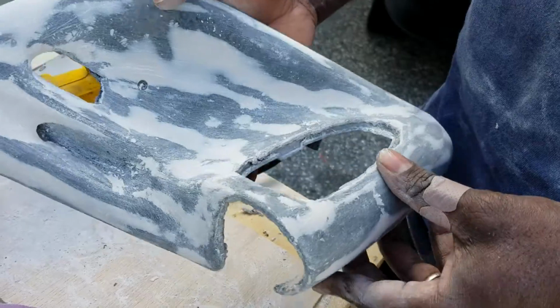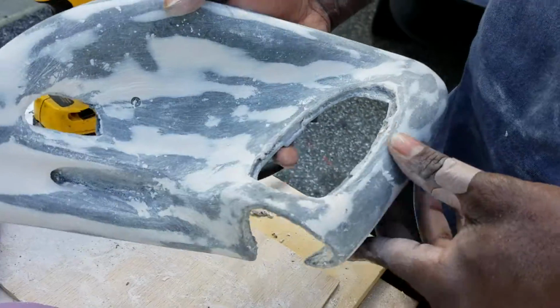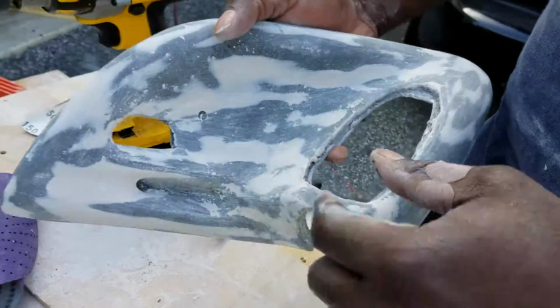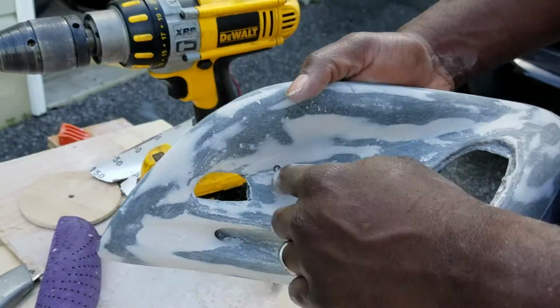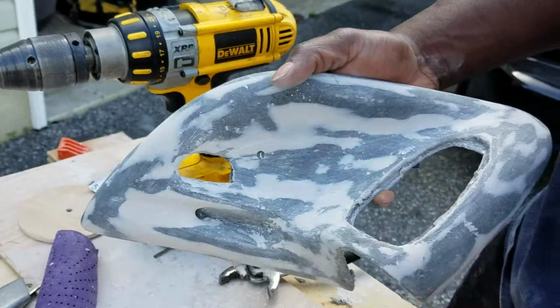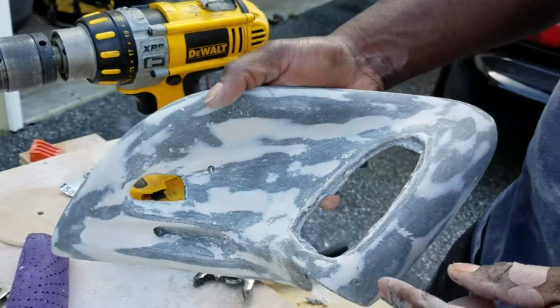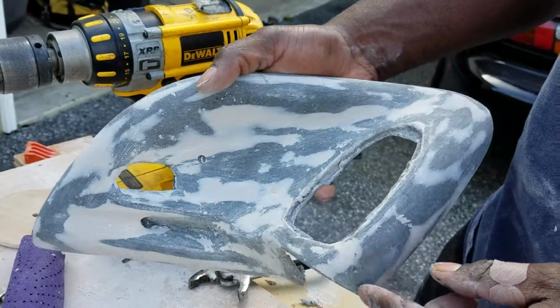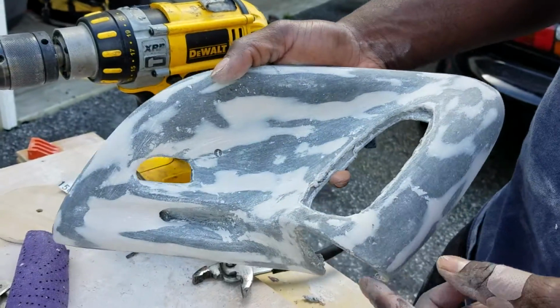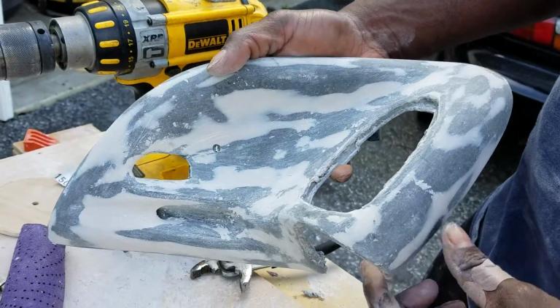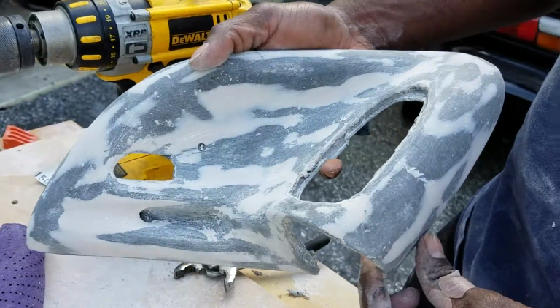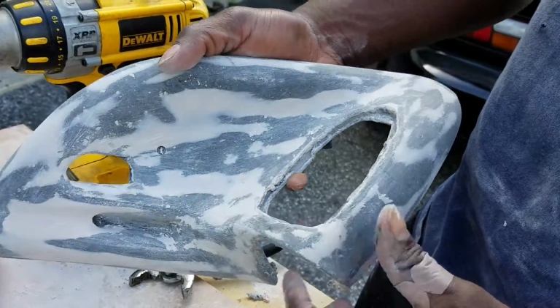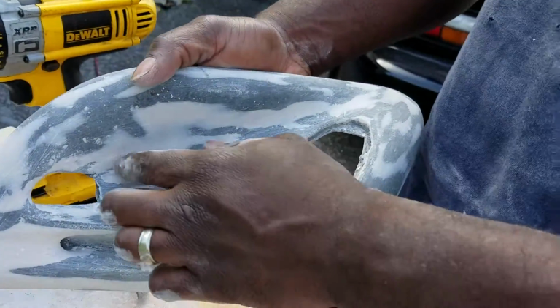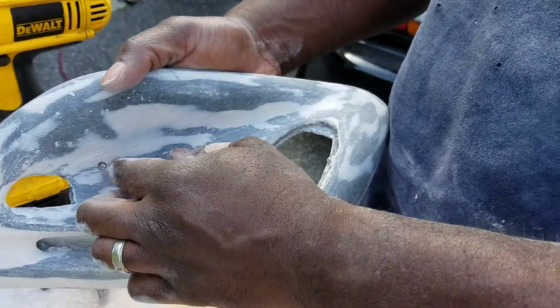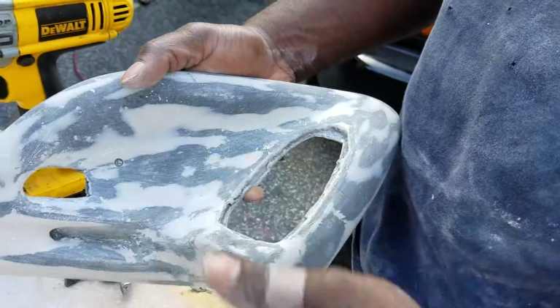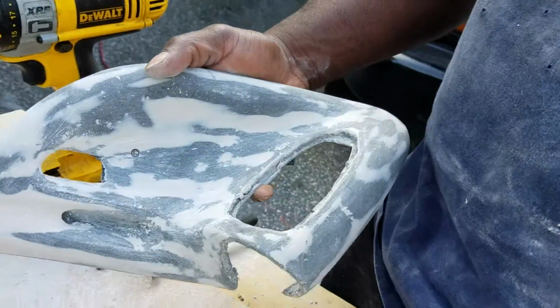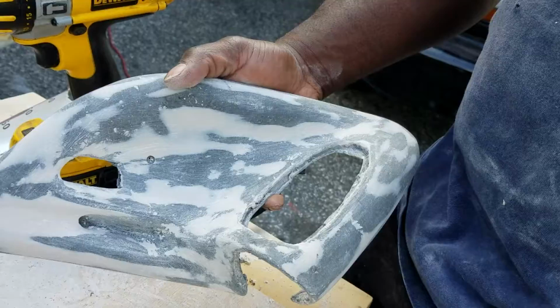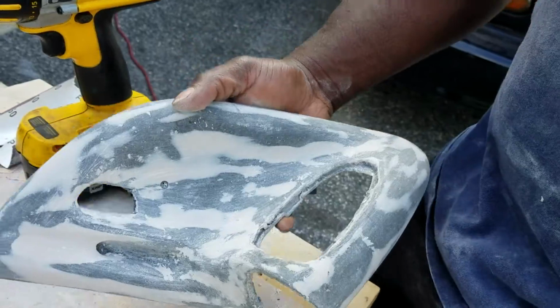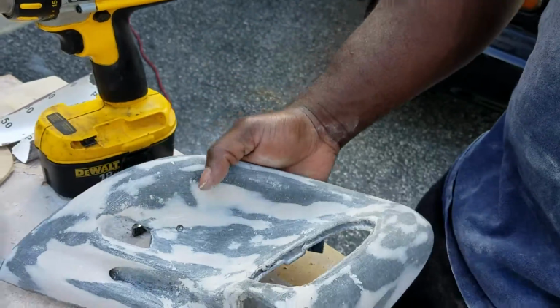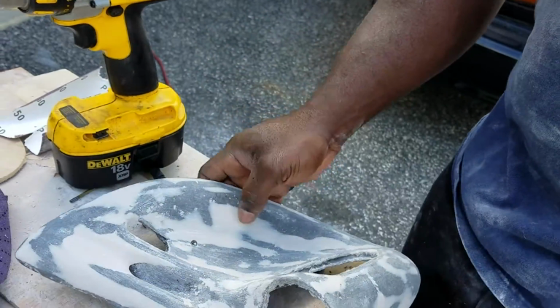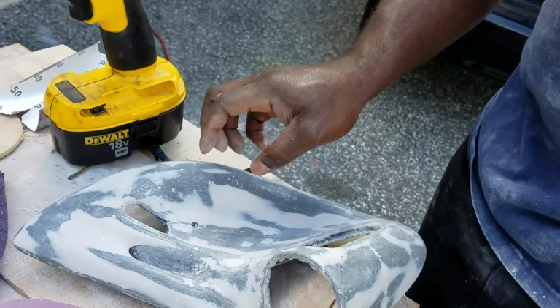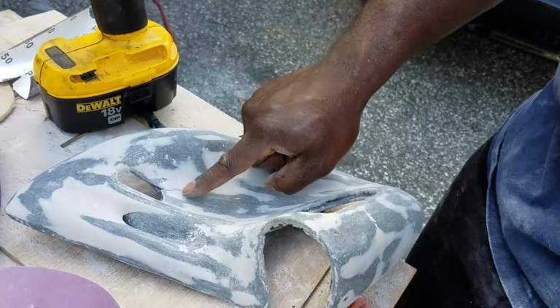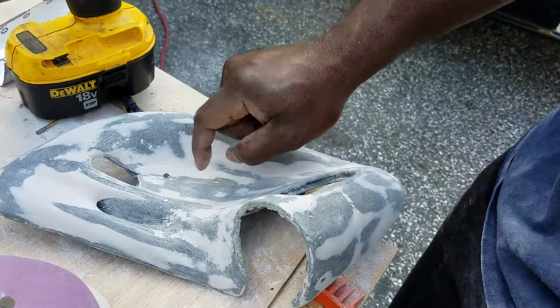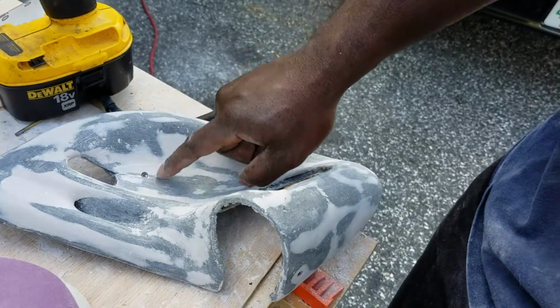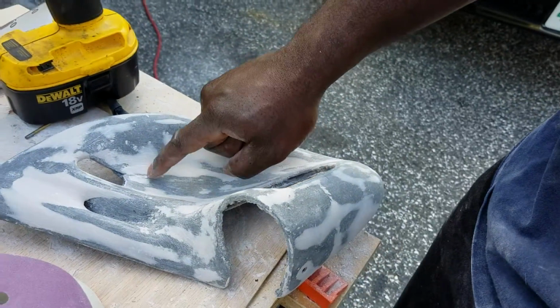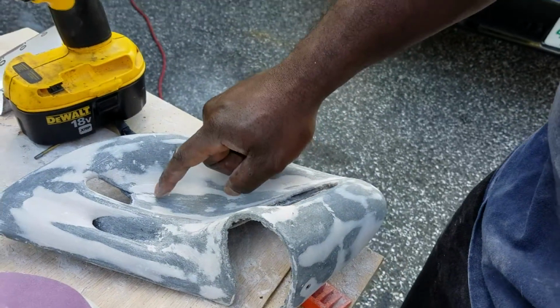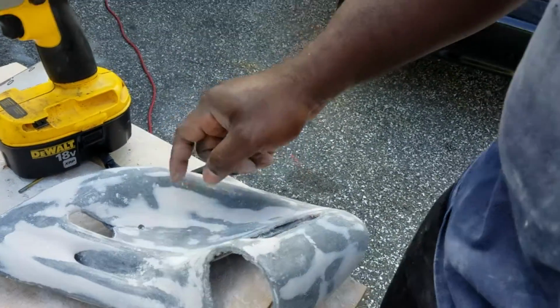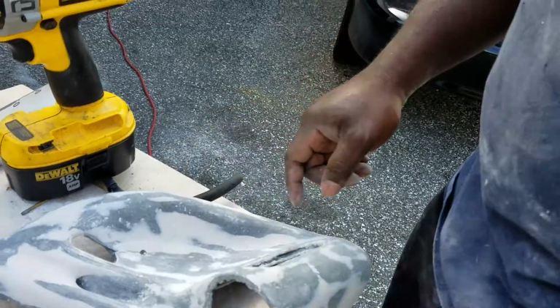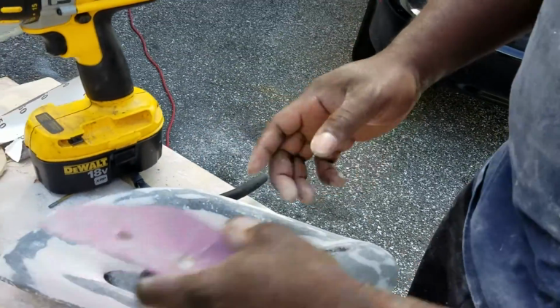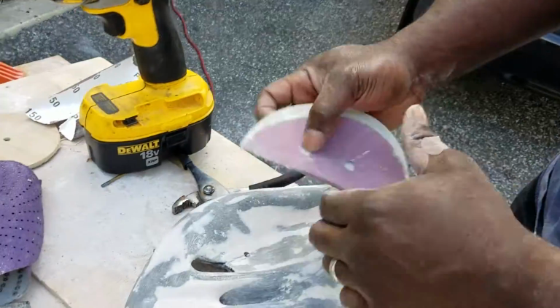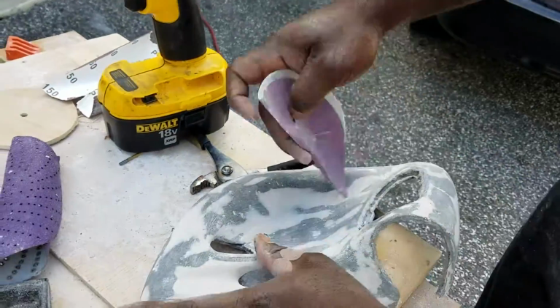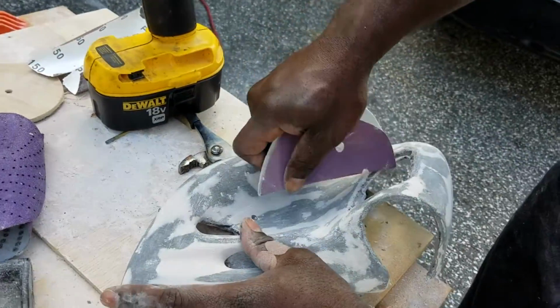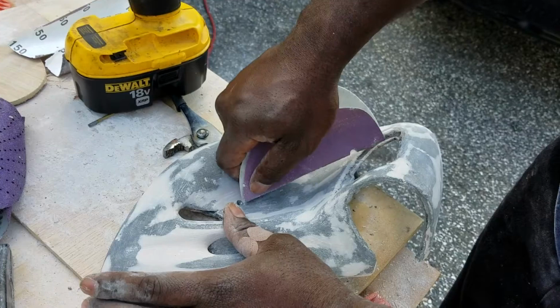So once I screw it in right here, call it a day. I'm going to take some primer and sand these down real quick so I can get it smooth.